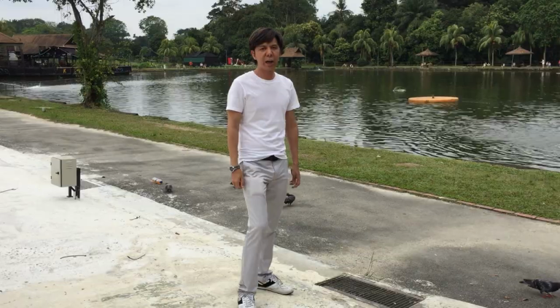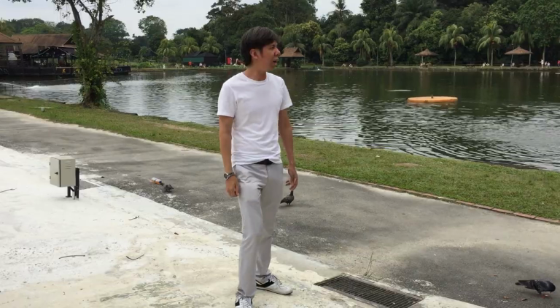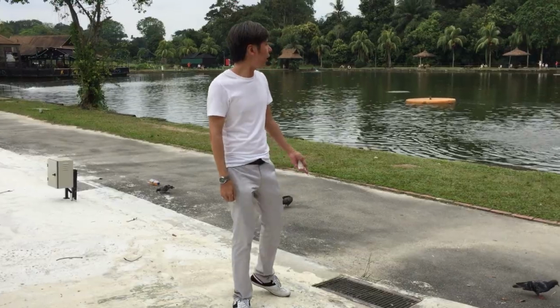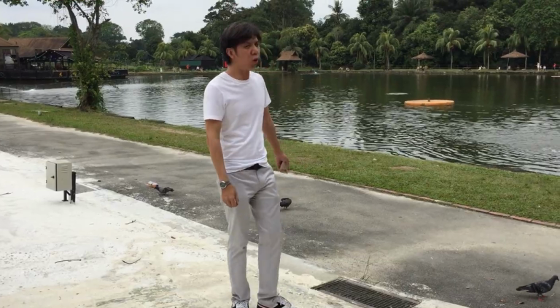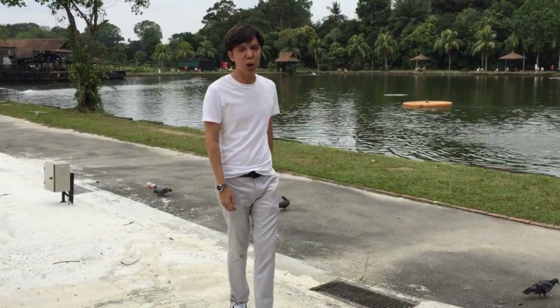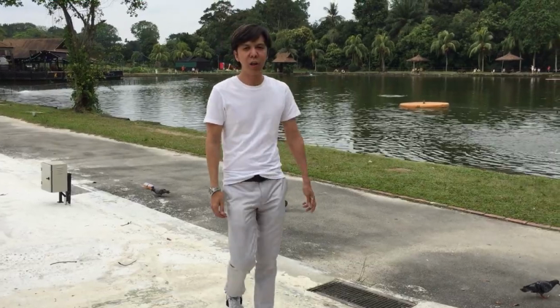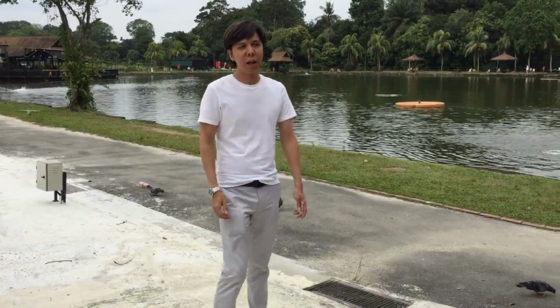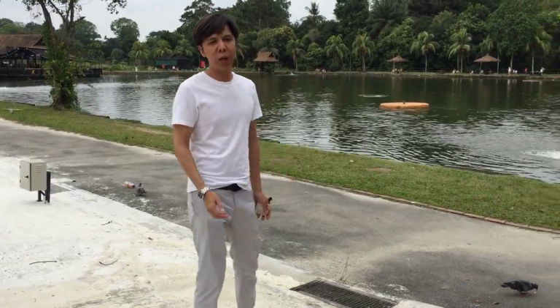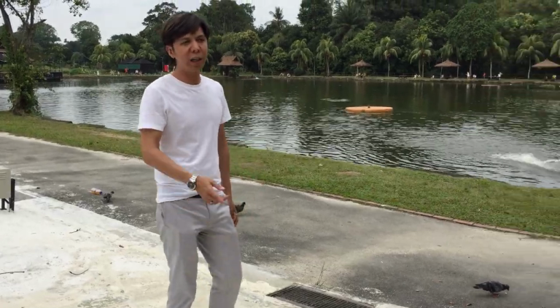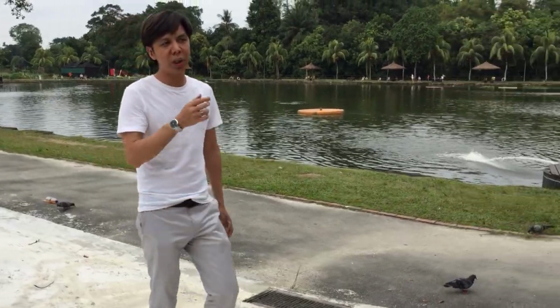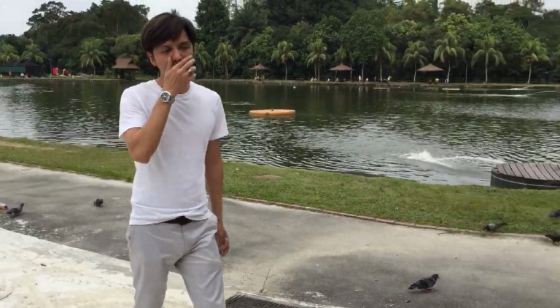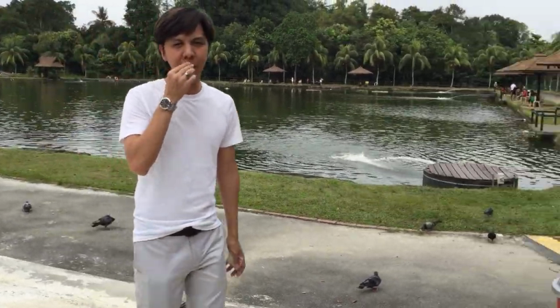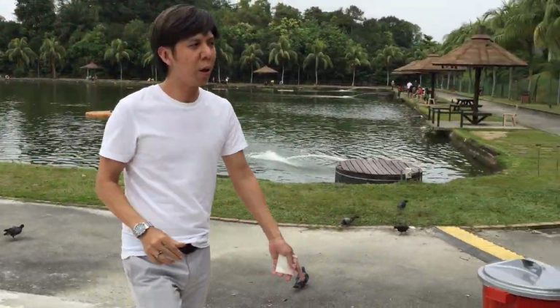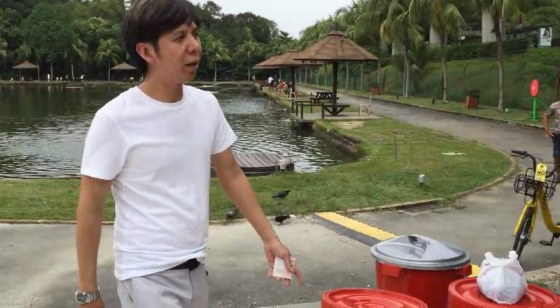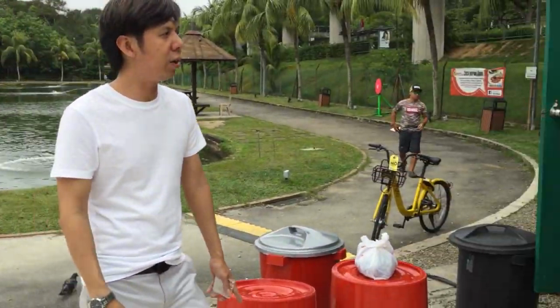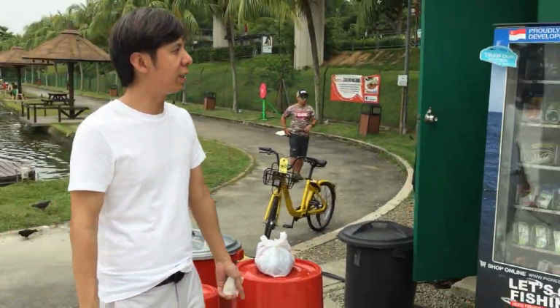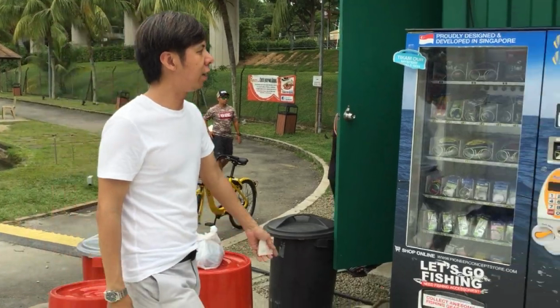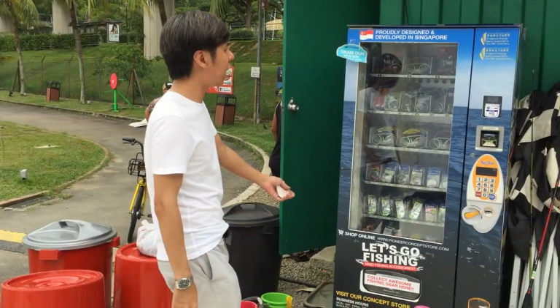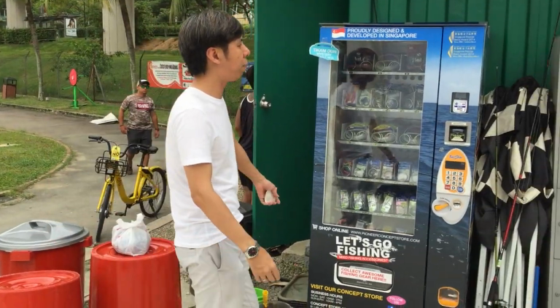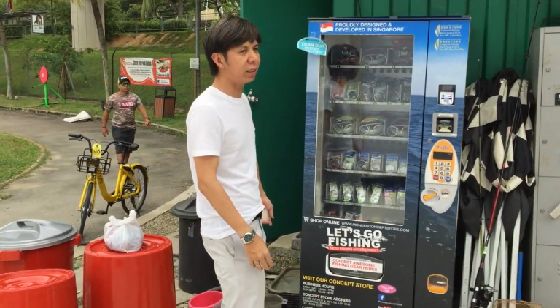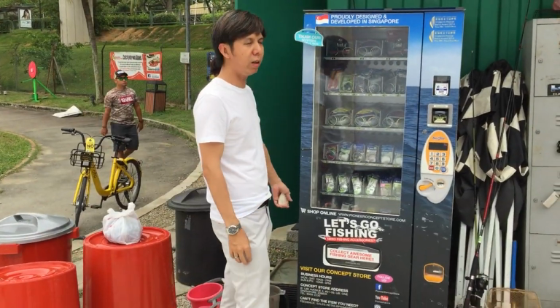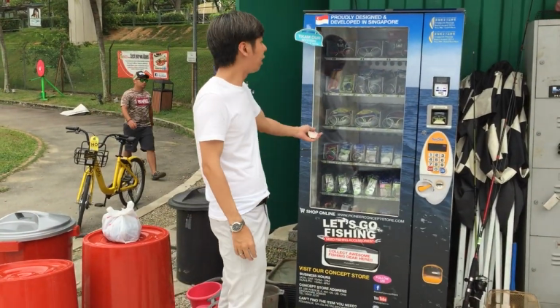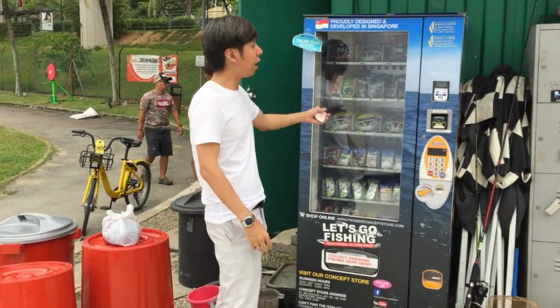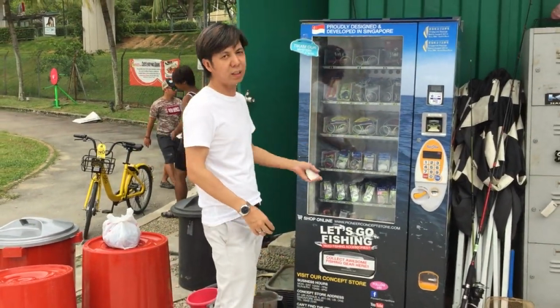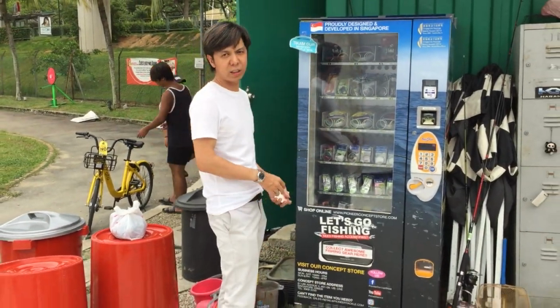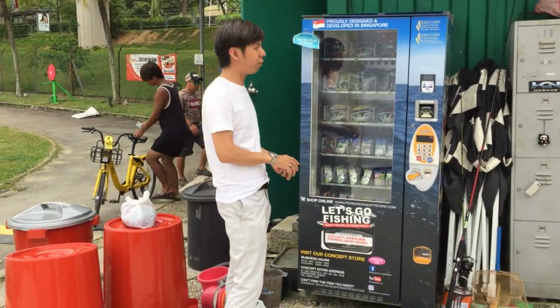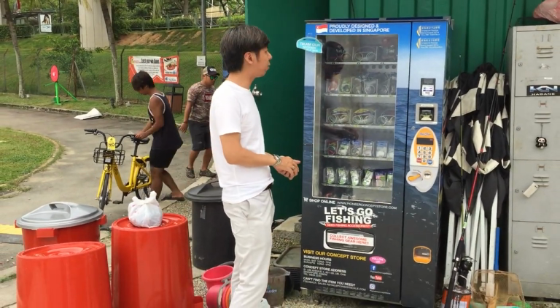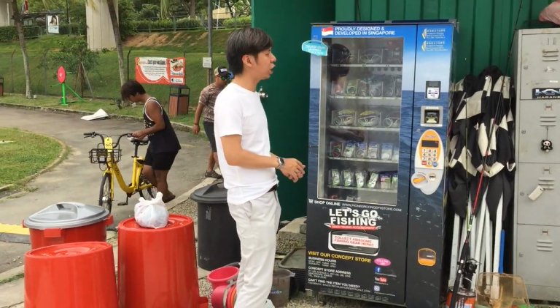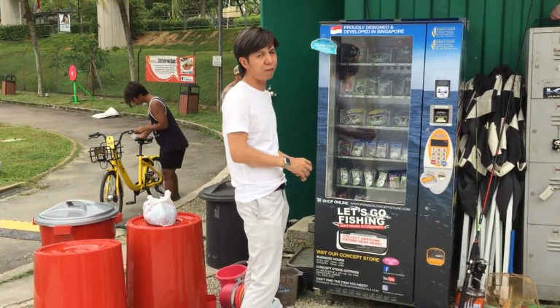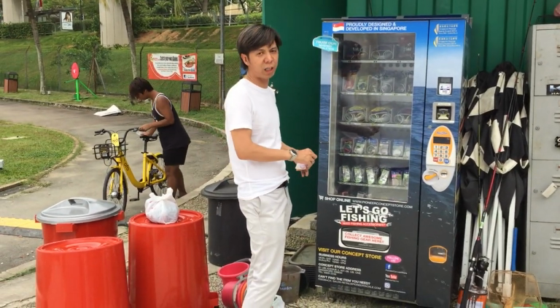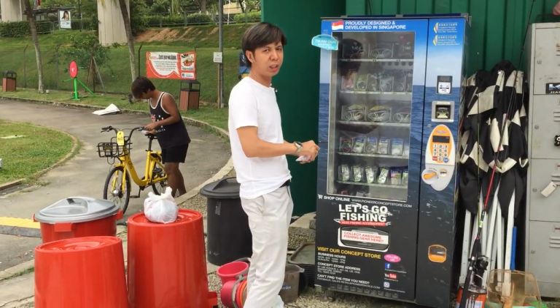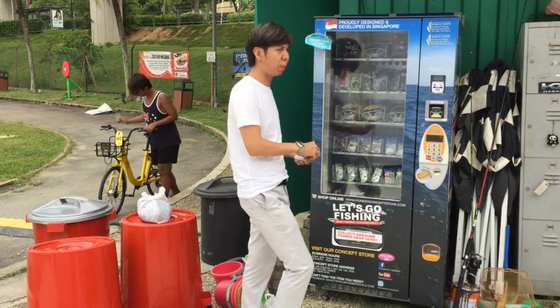Hi everyone, we are here at Otho and today we are demonstrating Pioneer Pirelli, designed and developed by Pioneer Tackle — our very first fishing tackle vending machine in Singapore.